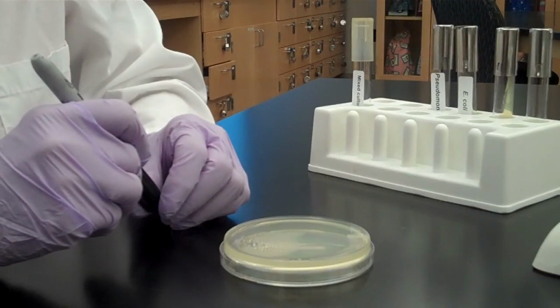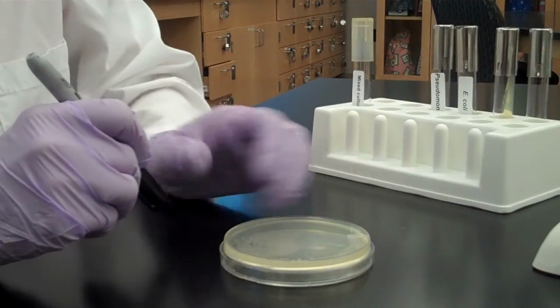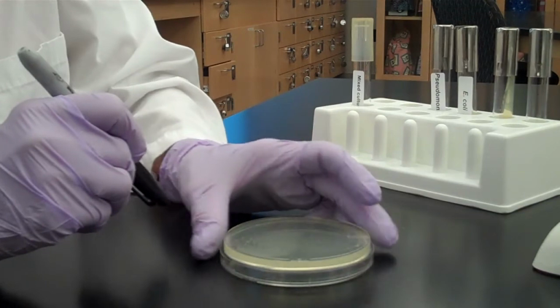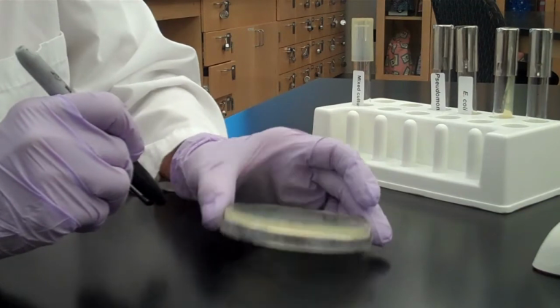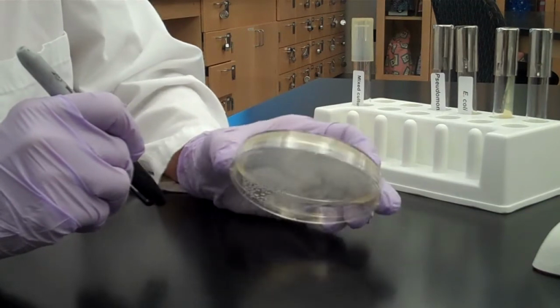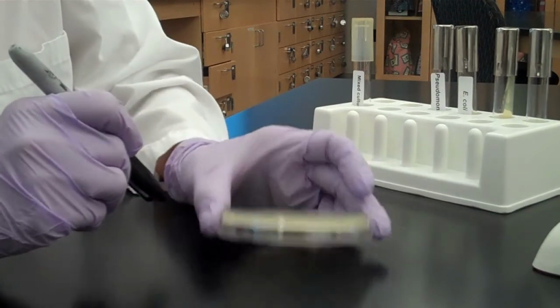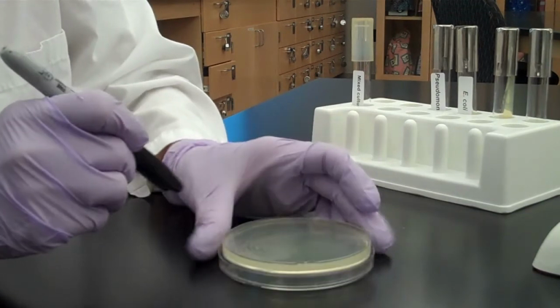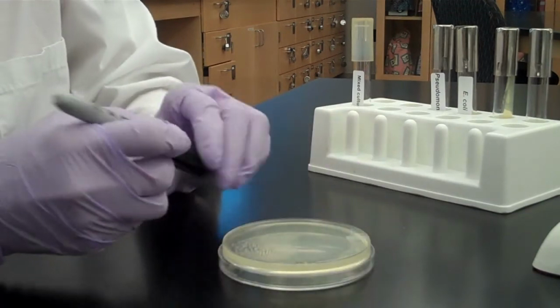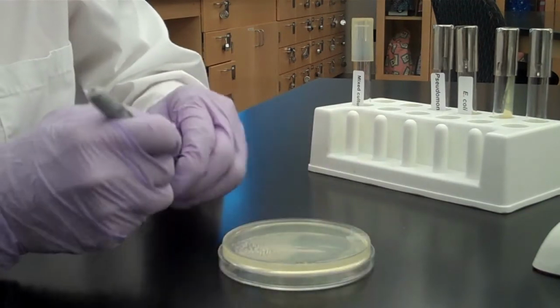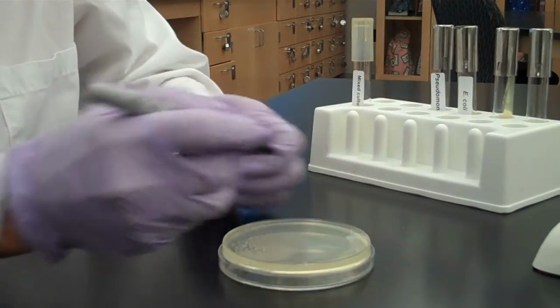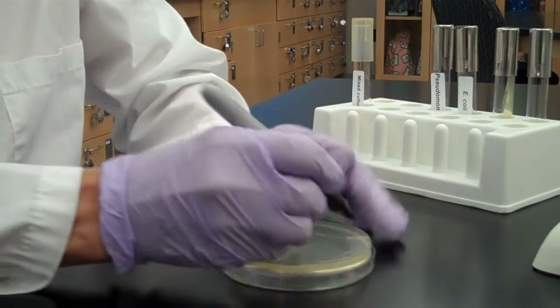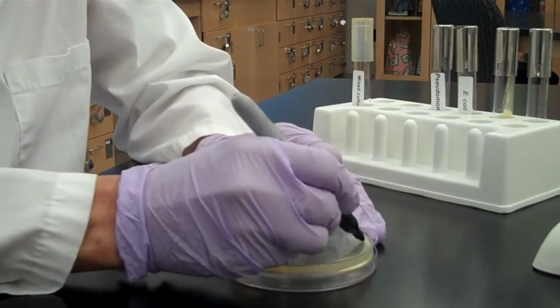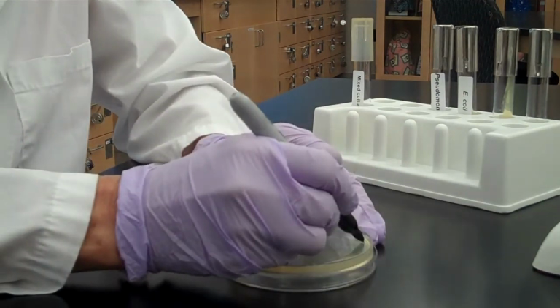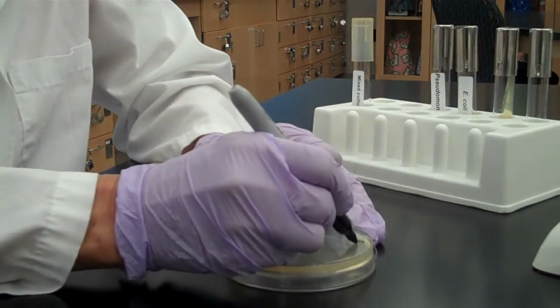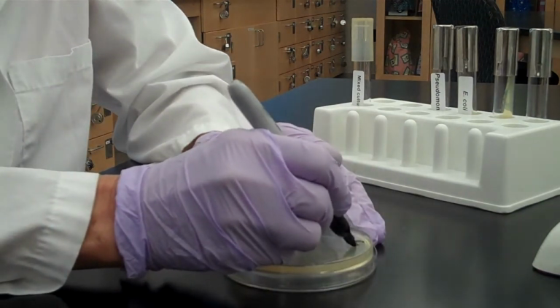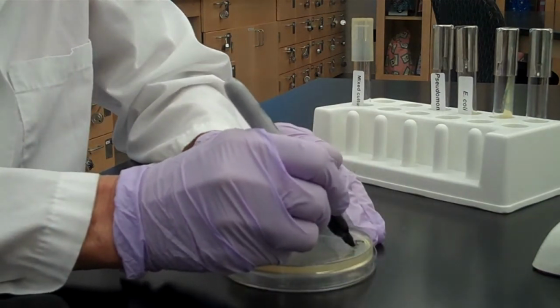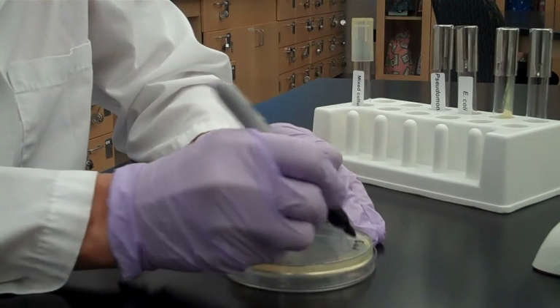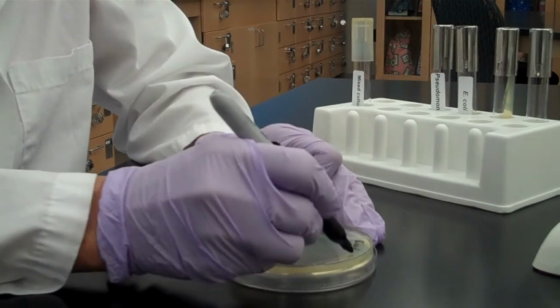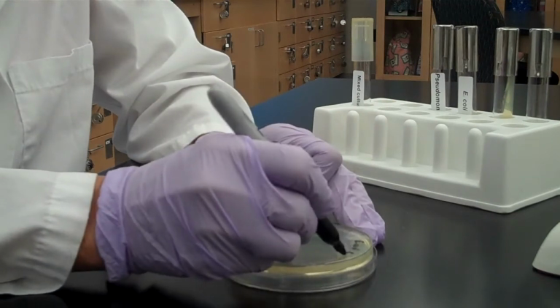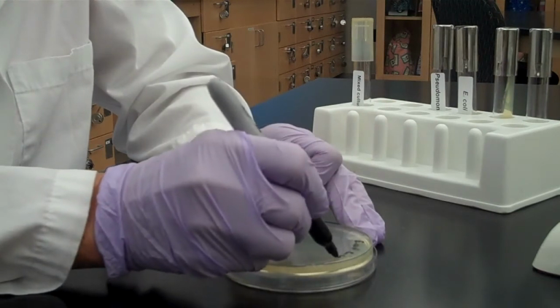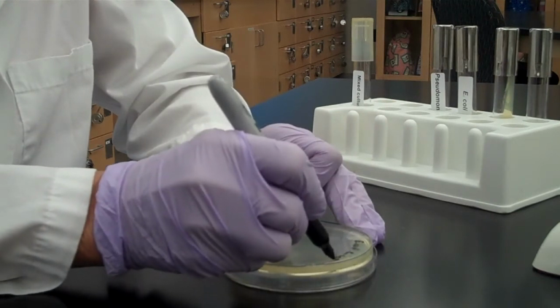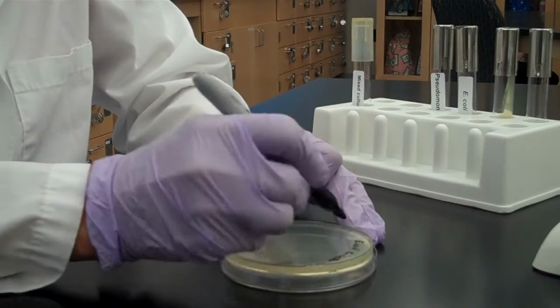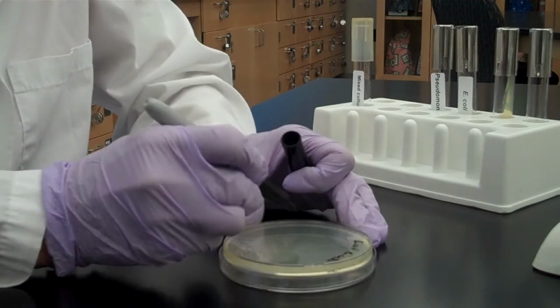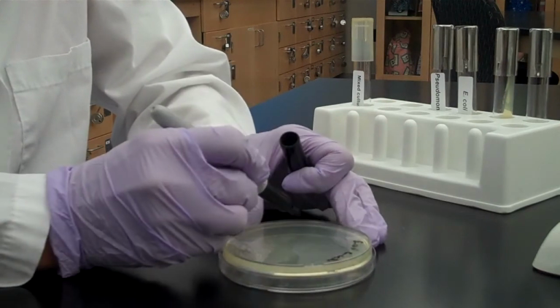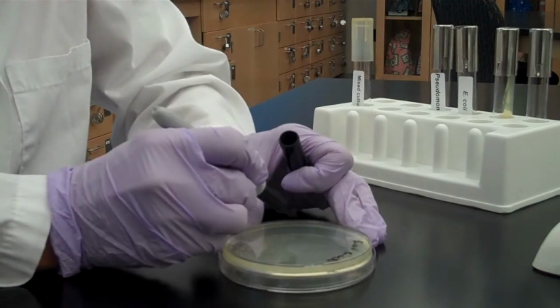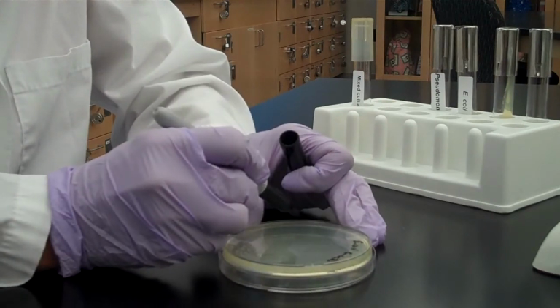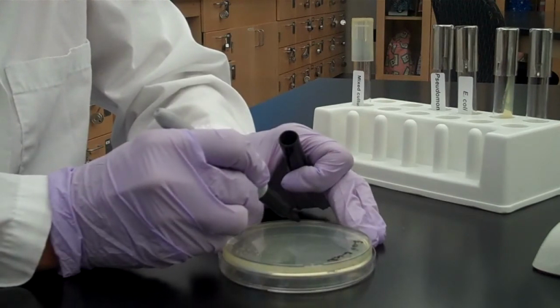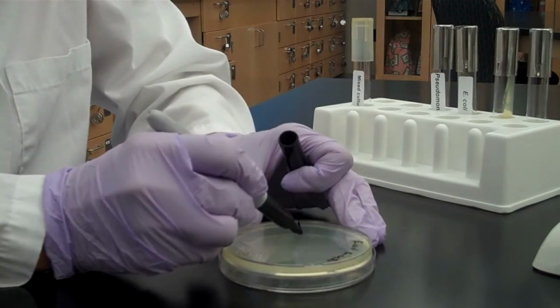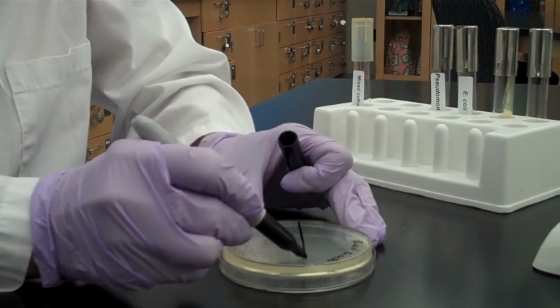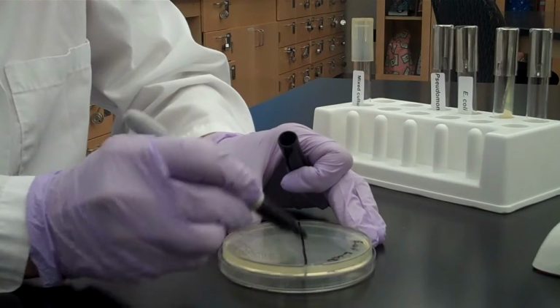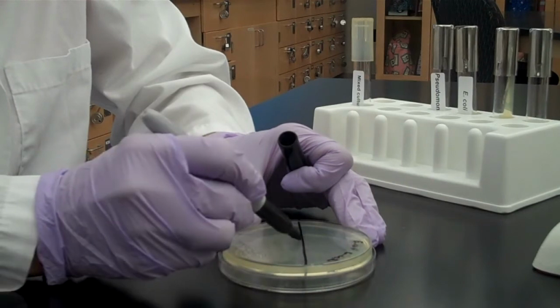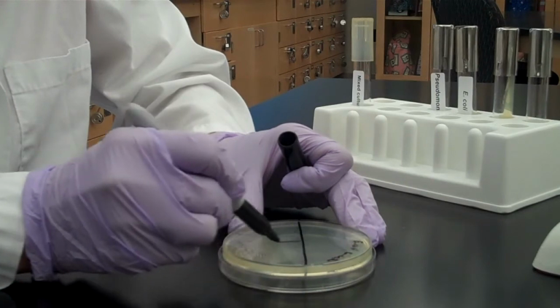Today we're going to demonstrate a streak plate. The goal of a streak plate is to isolate individual colonies of bacteria. We're going to begin by labeling the plate on the bottom side where the media is, and divide the plate into three sections.